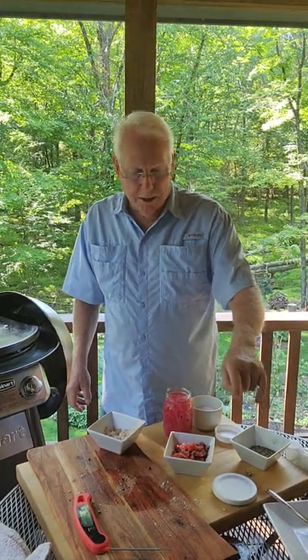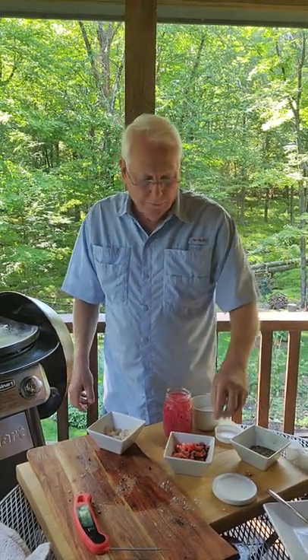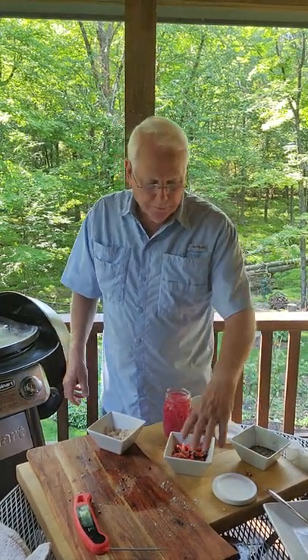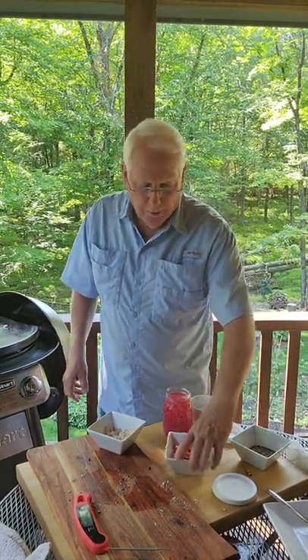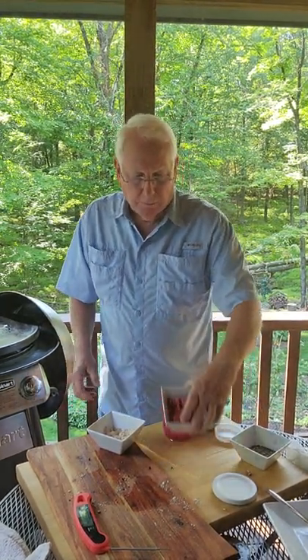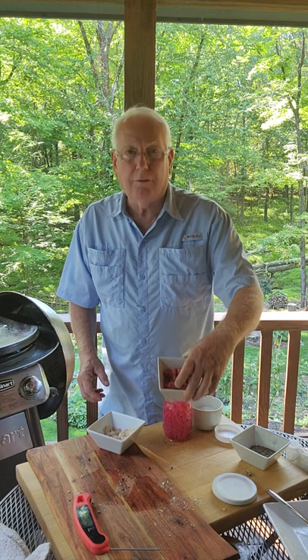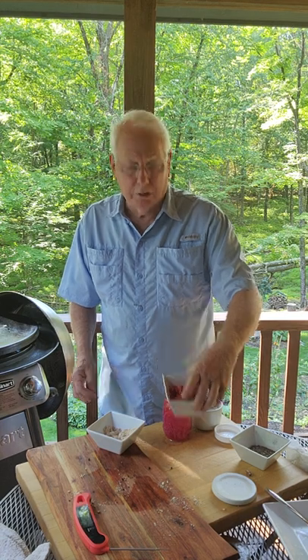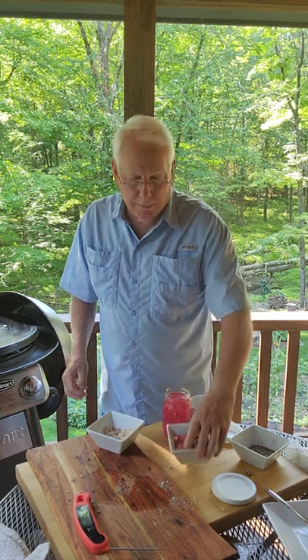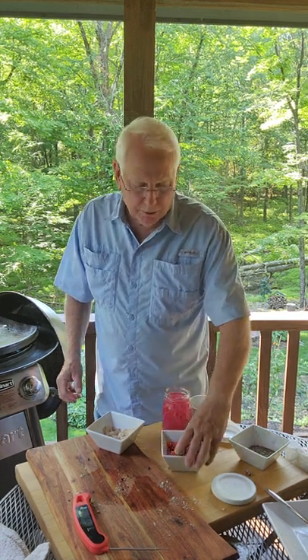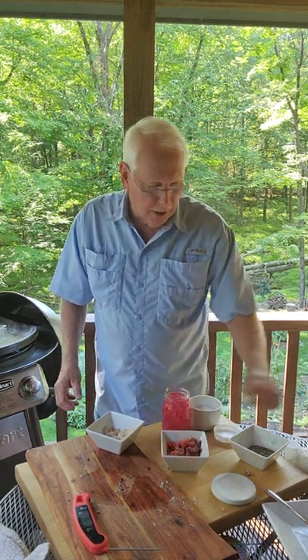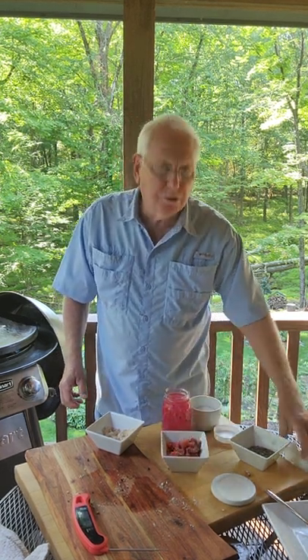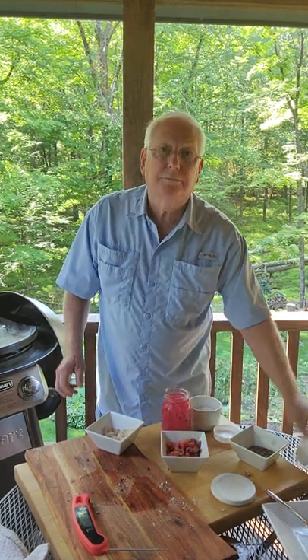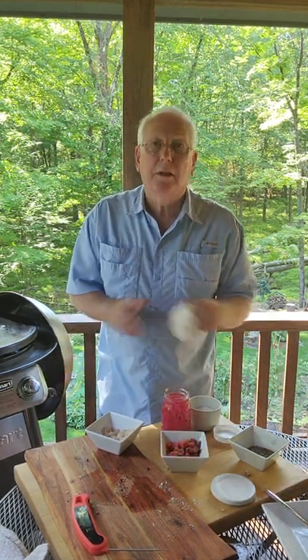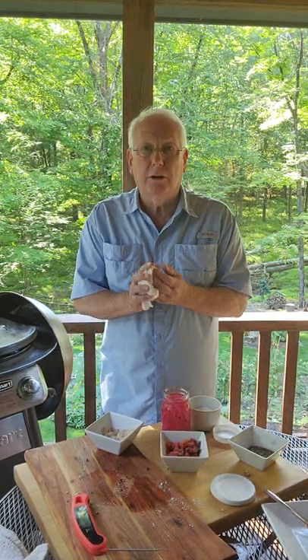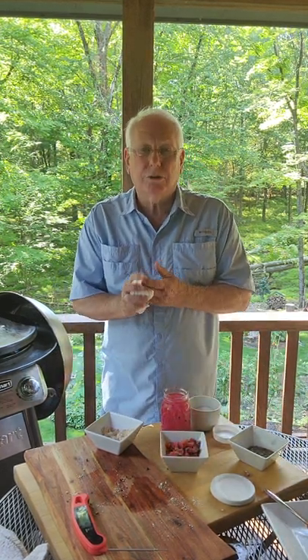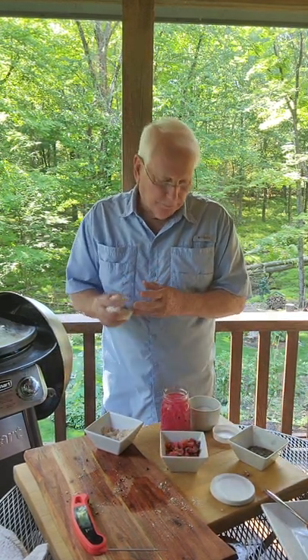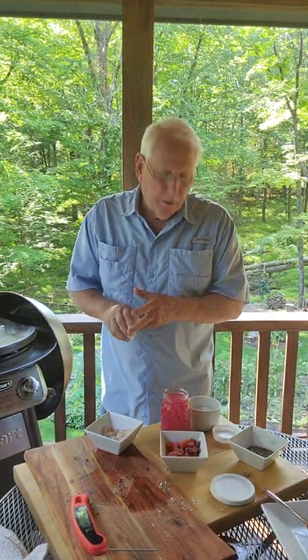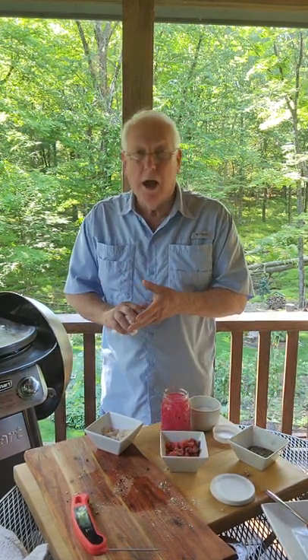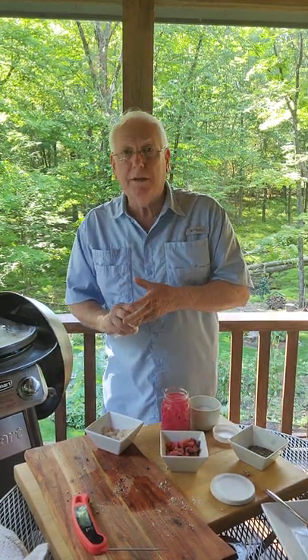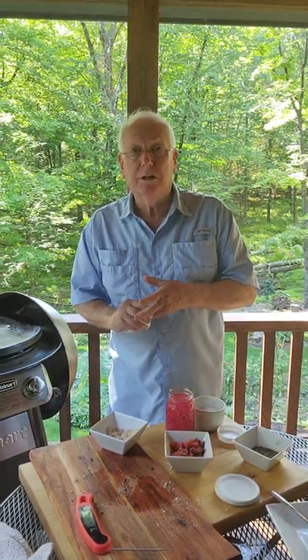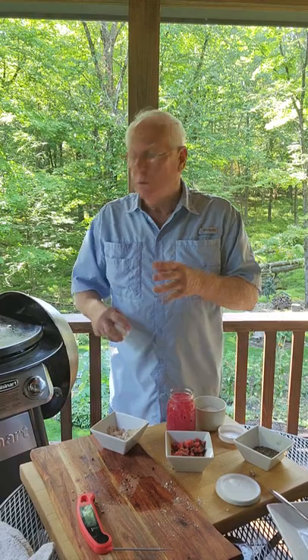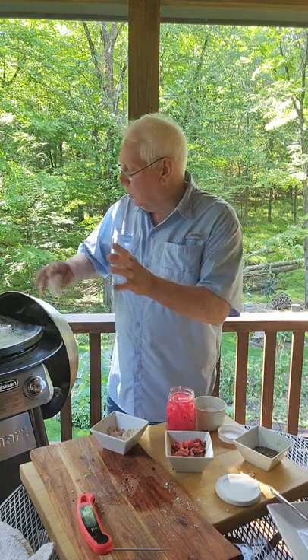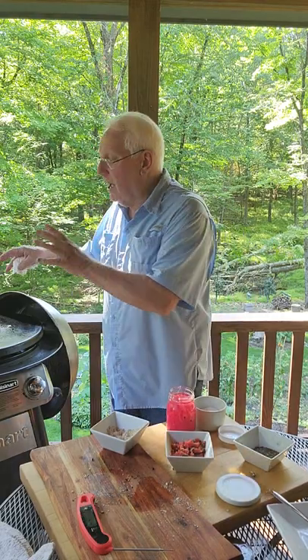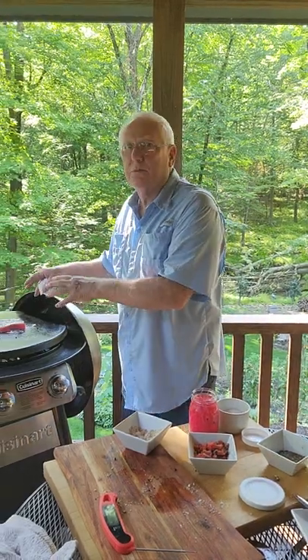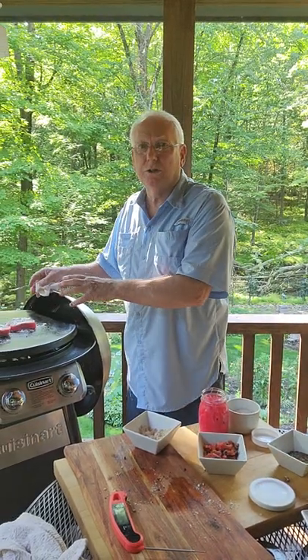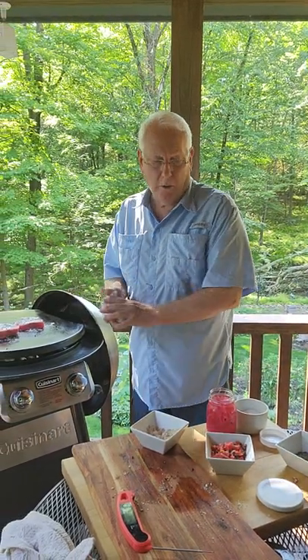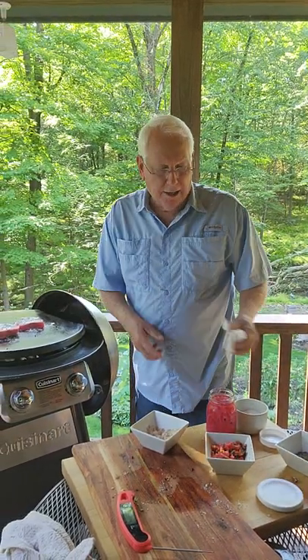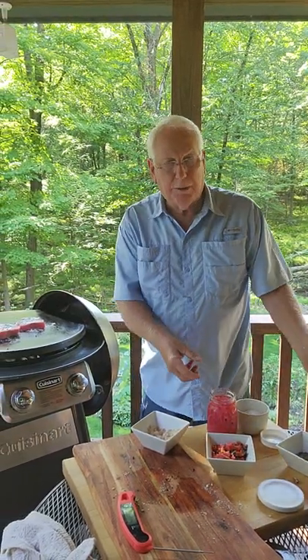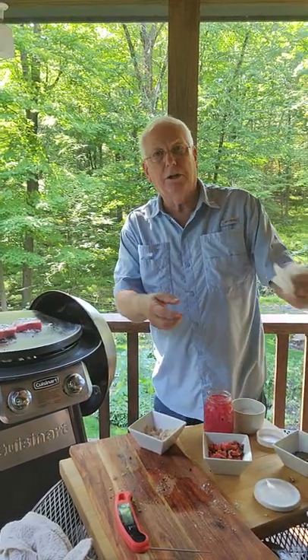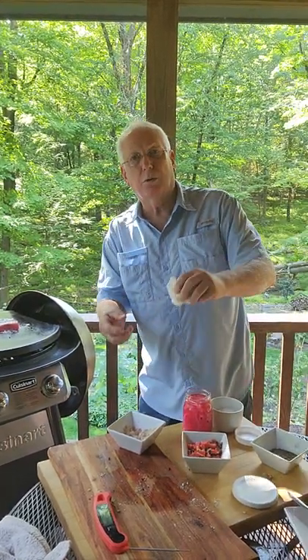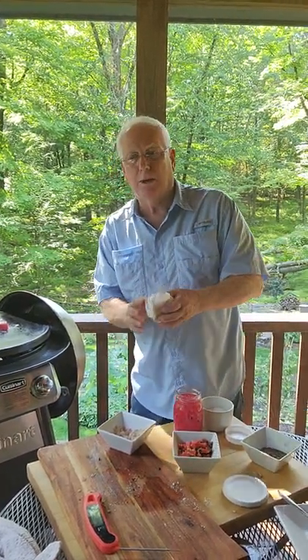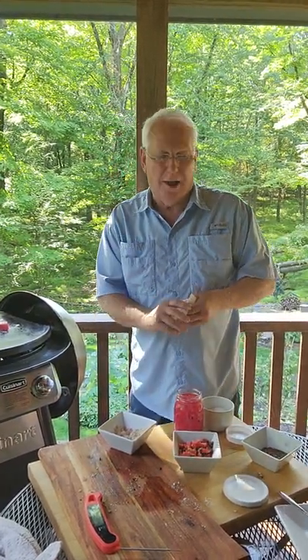The Caesar salads are done. I have a relish that I made with olives, tomatoes, and jalapeños, which will go on top of the tuna when I serve it, and then the pickled onions will go on top of that.